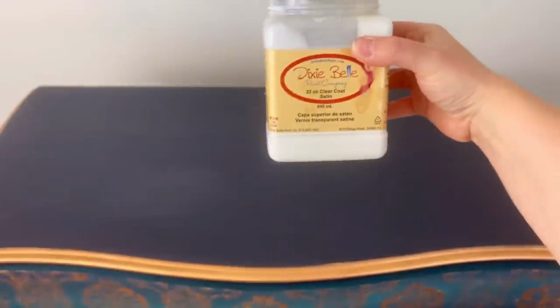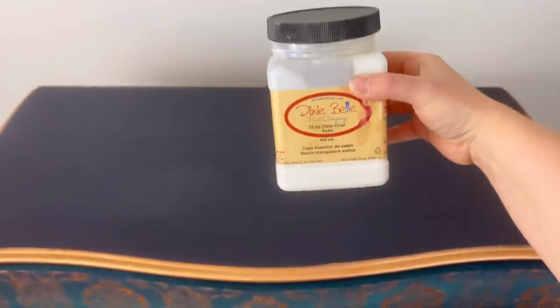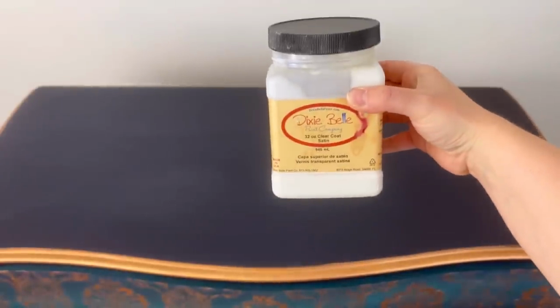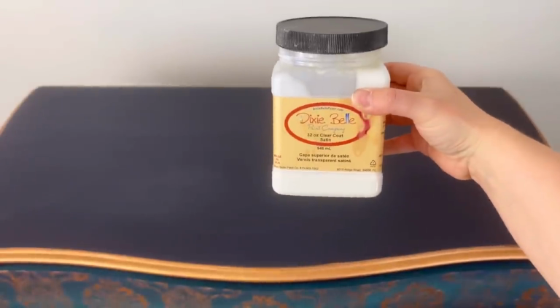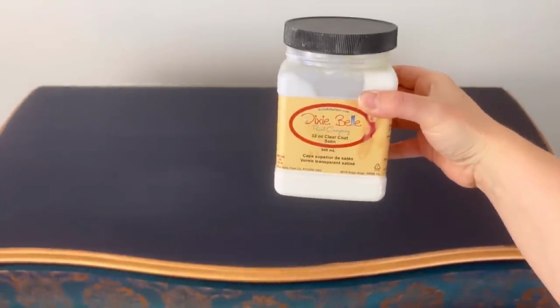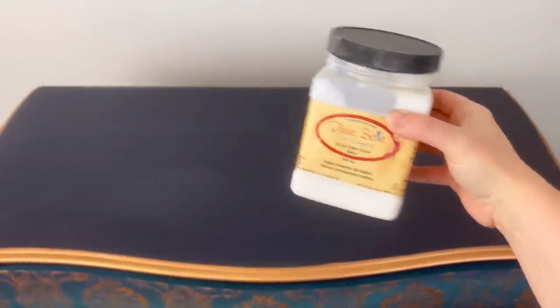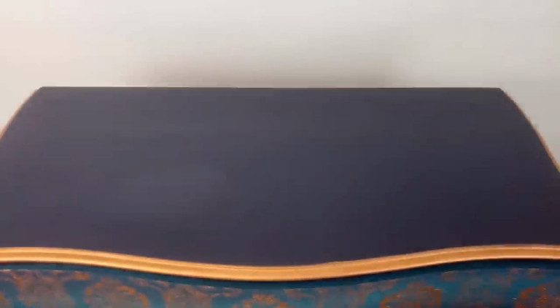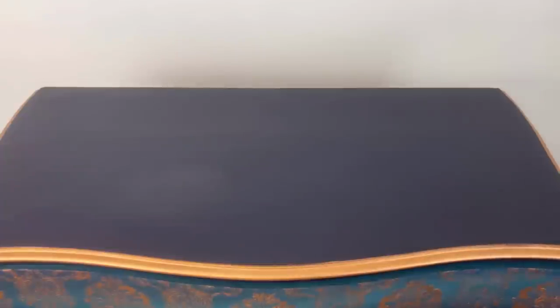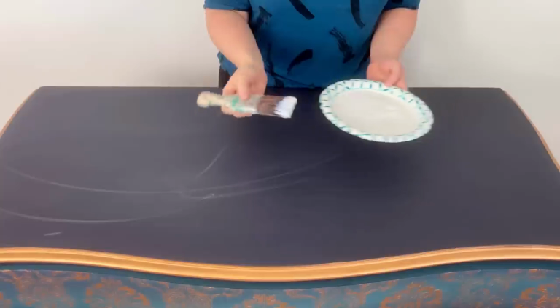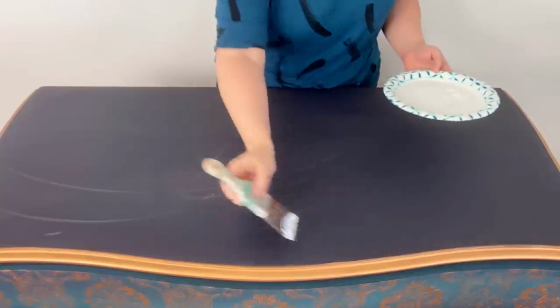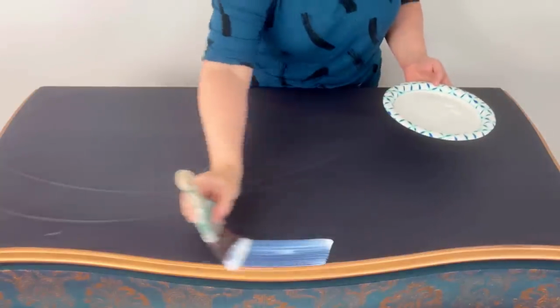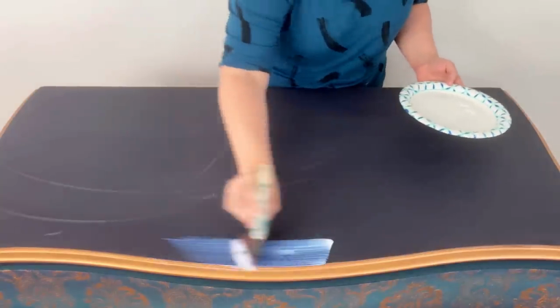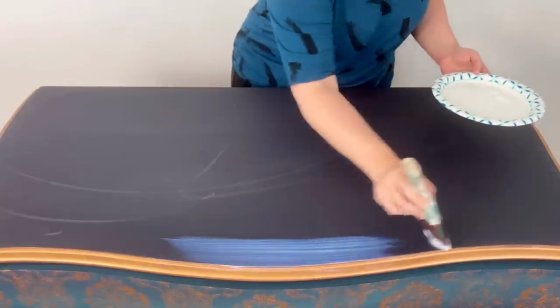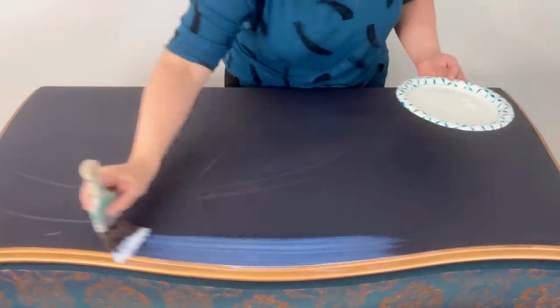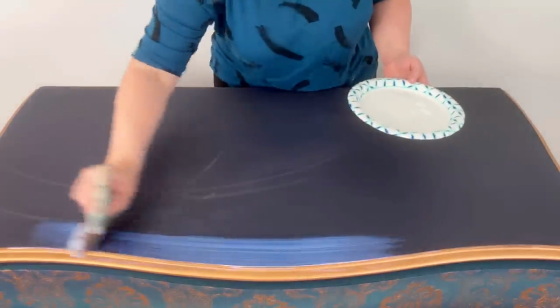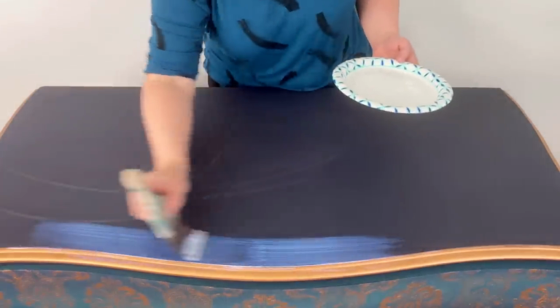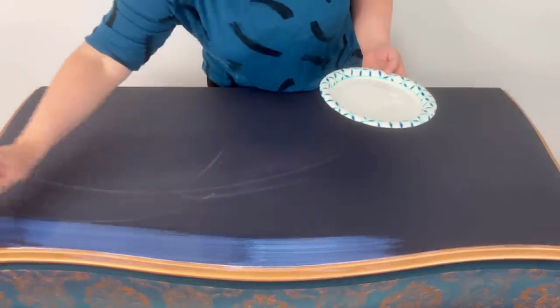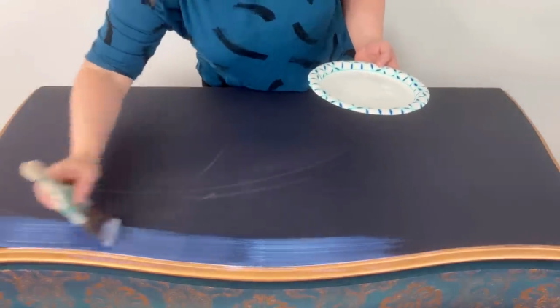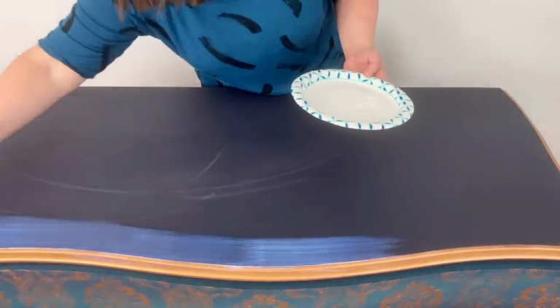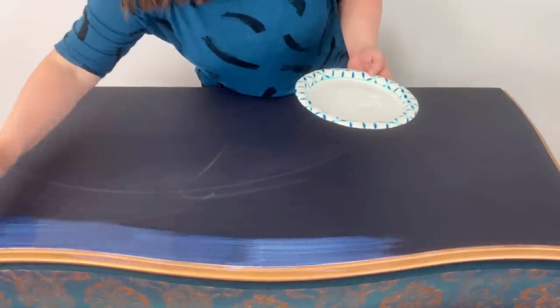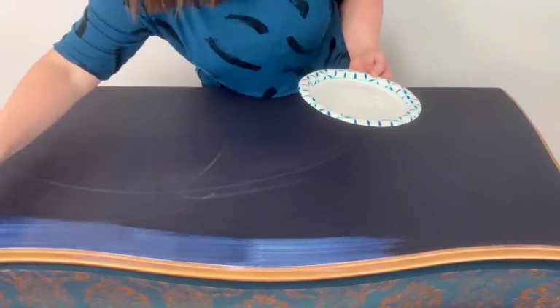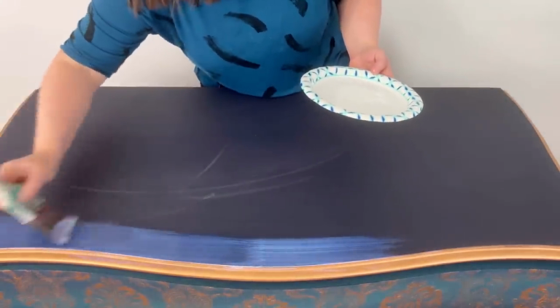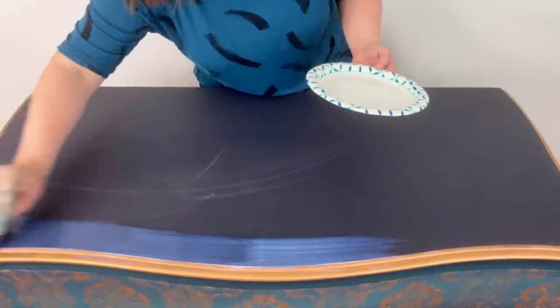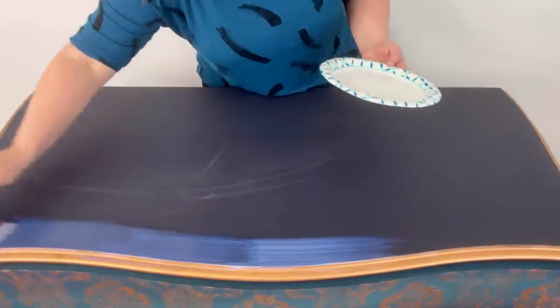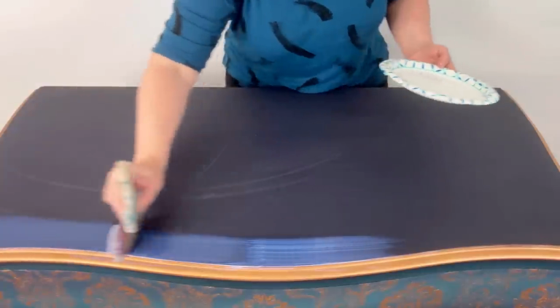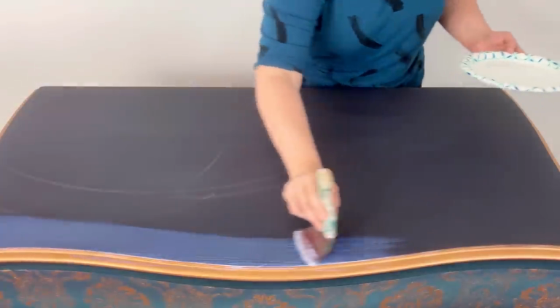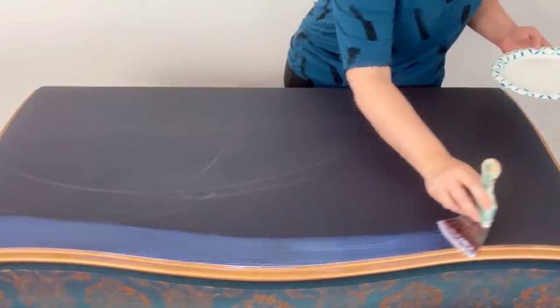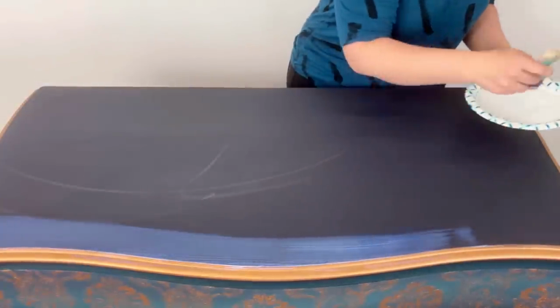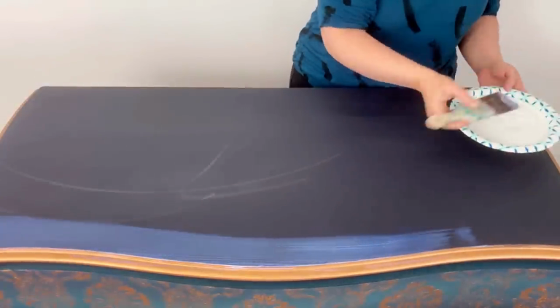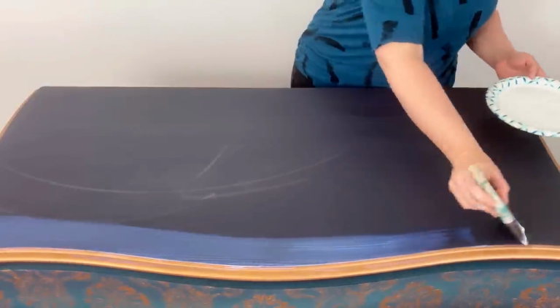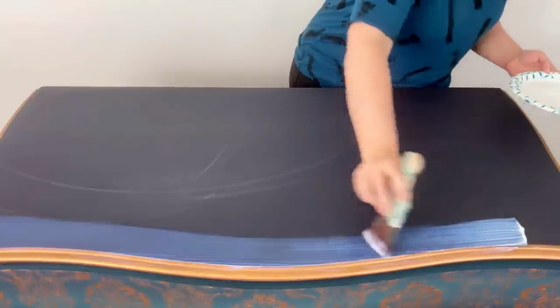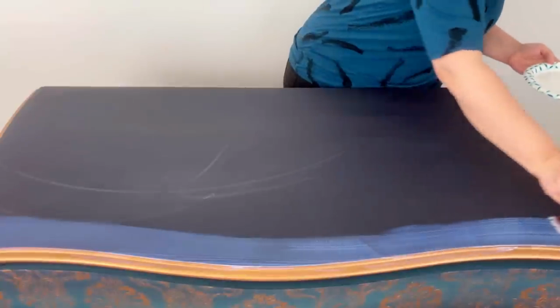I sealed the entire piece with Dixie Belle's Clear Coat in Satin. Right before I applied my sealer I wiped it on with a rag. There were some marks that looked like dried paint but they go away as soon as I apply the sealer.